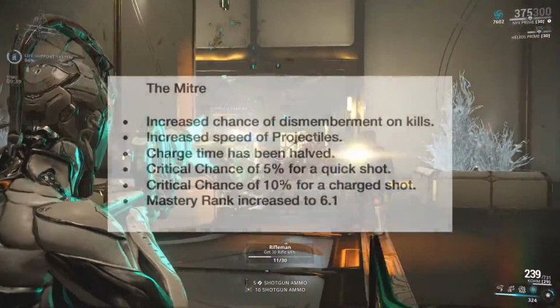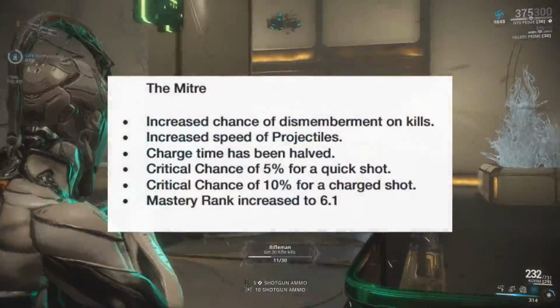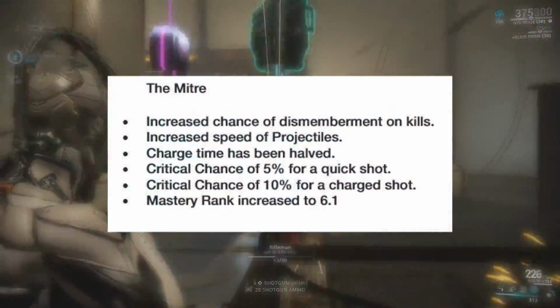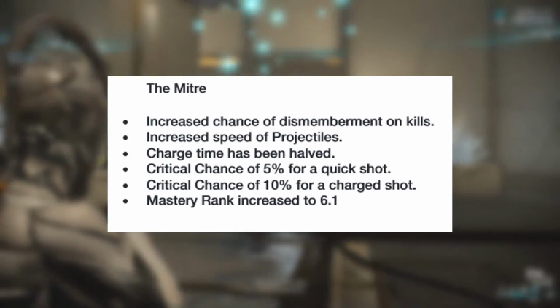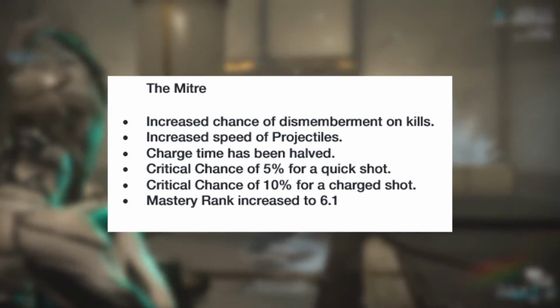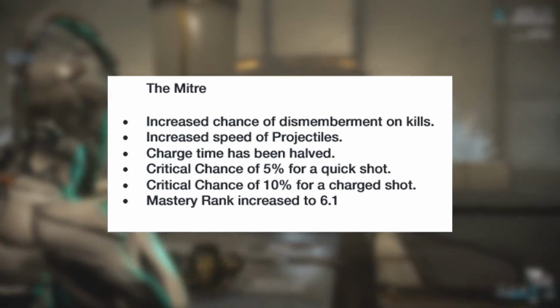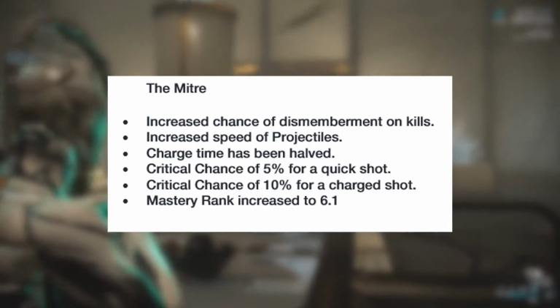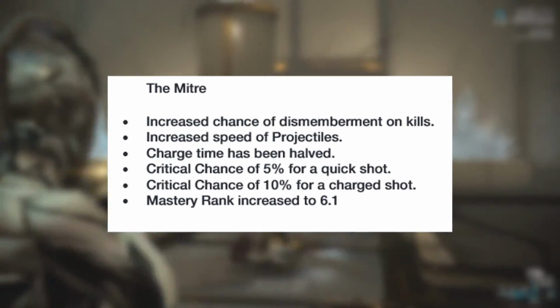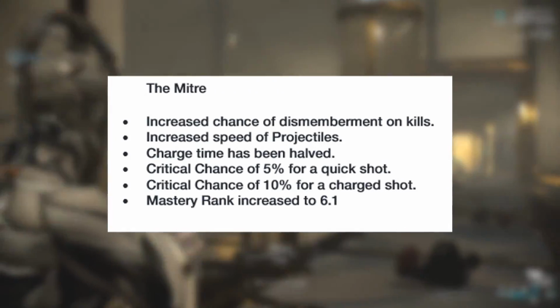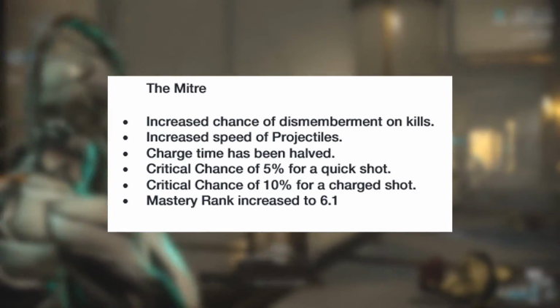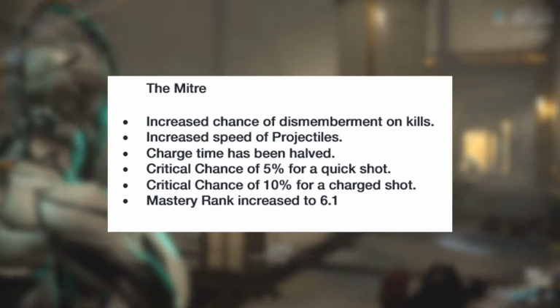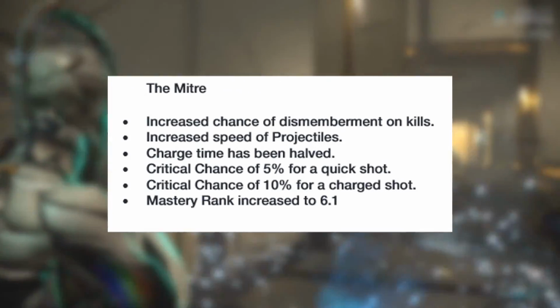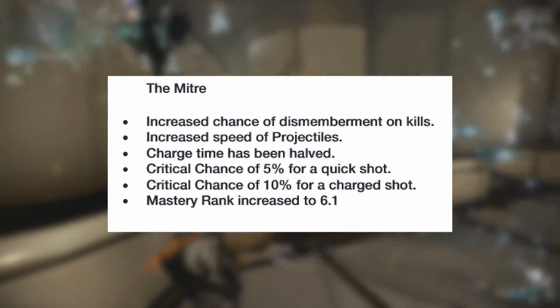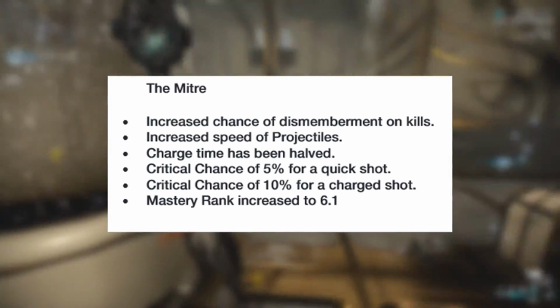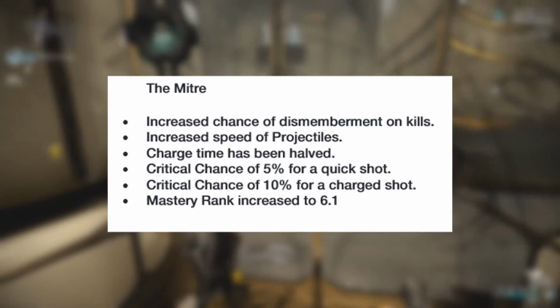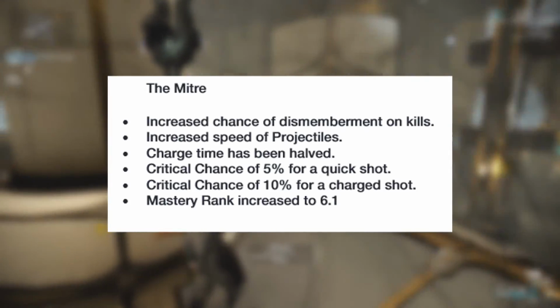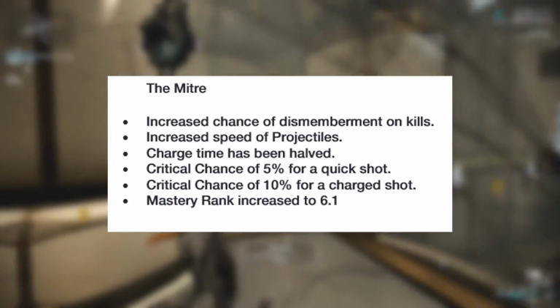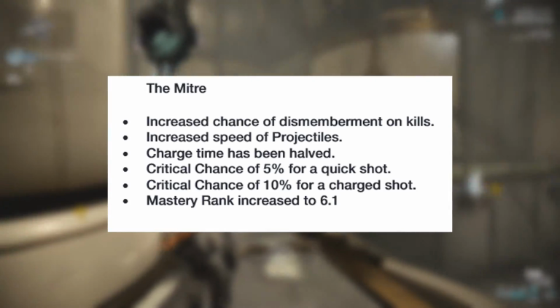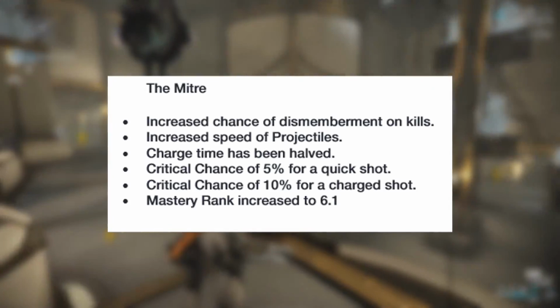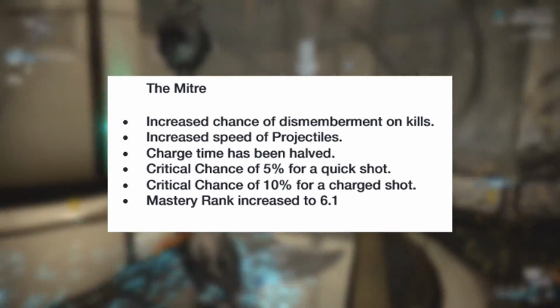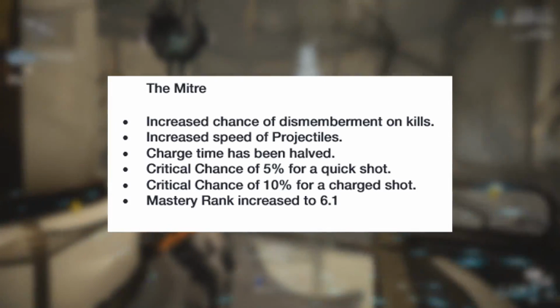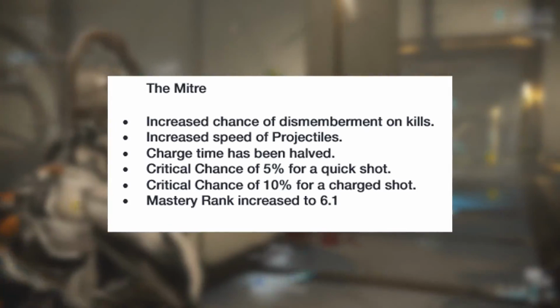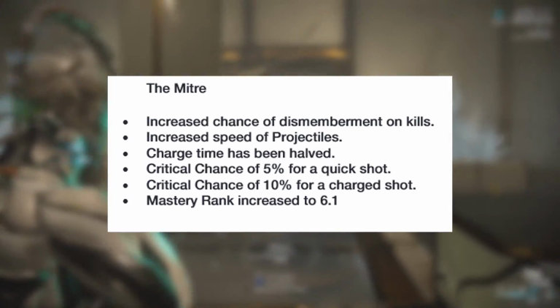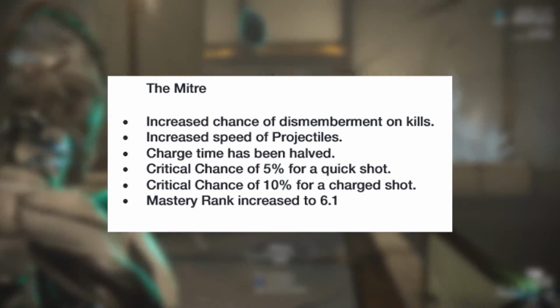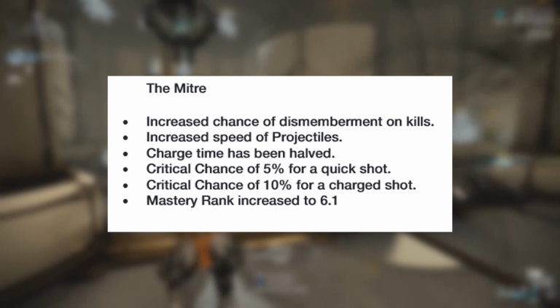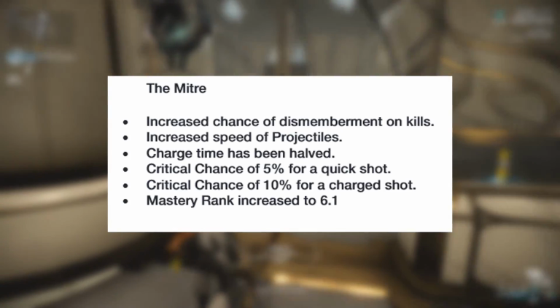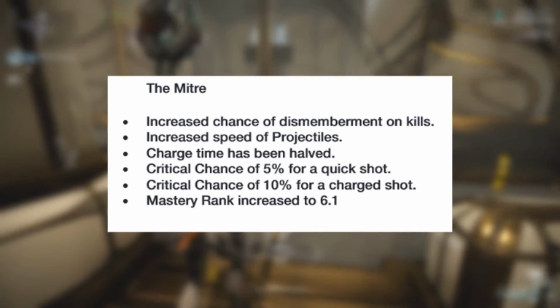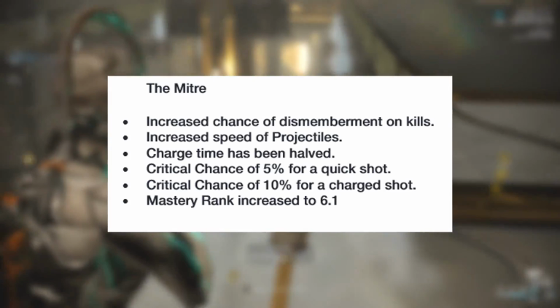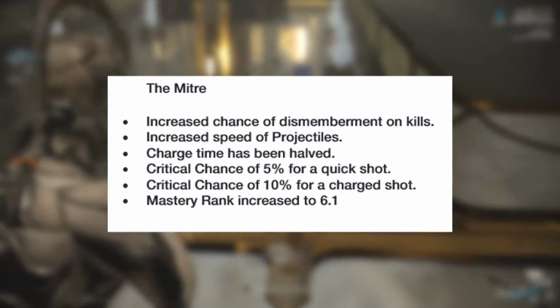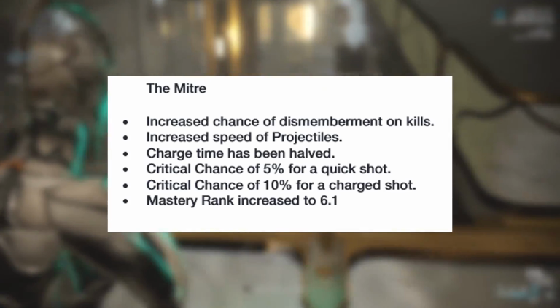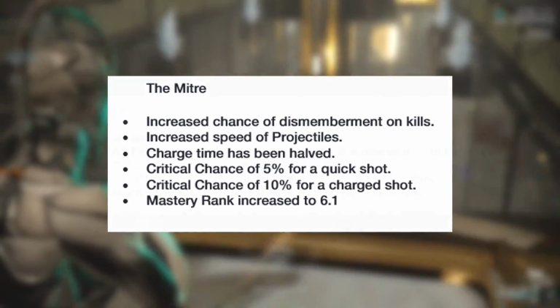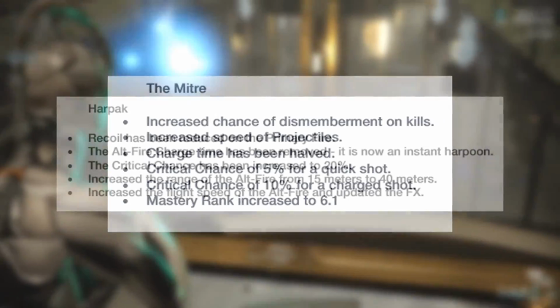The Mitre will become a Mastery Rank 6 weapon with an increase to its dismemberment chance and projectile speed. It will also receive a 5% critical chance on a quick shot, and a 10% critical chance increase on a charged shot, with its charge time halved.